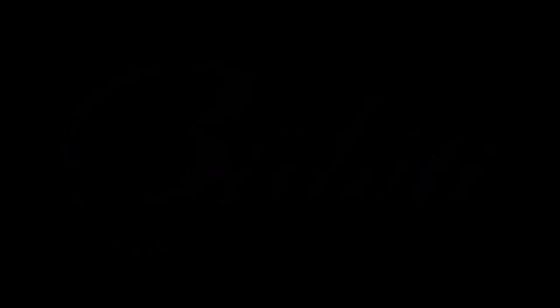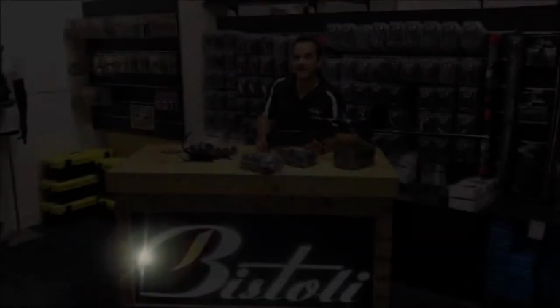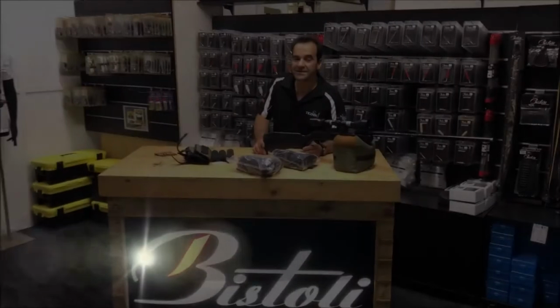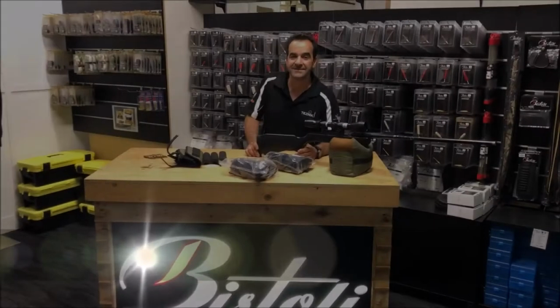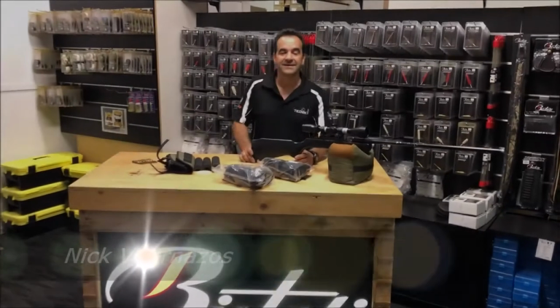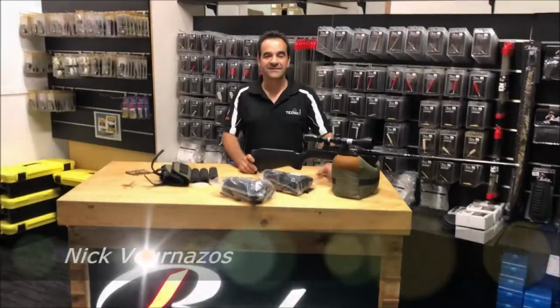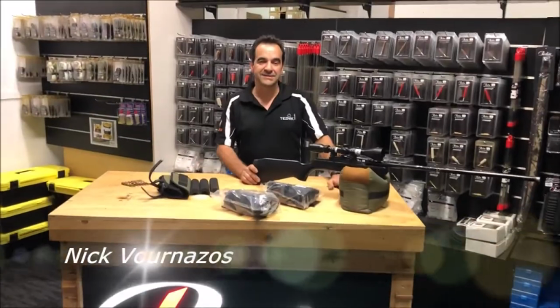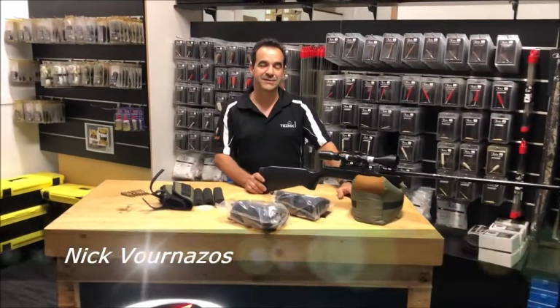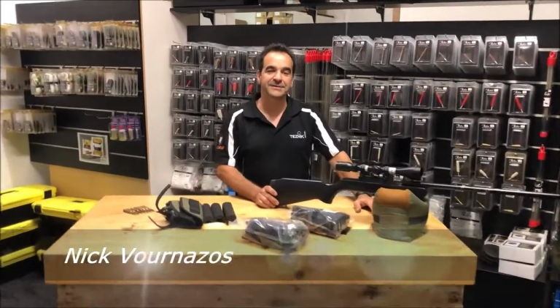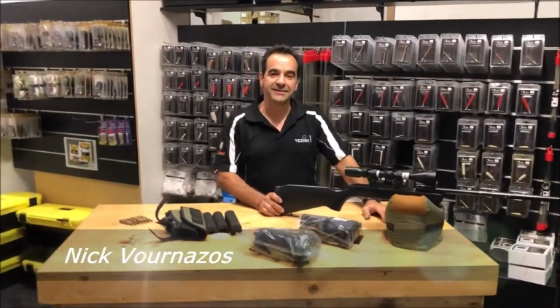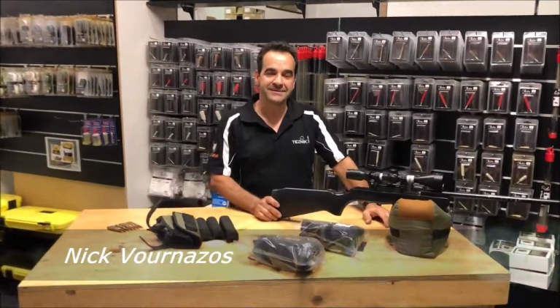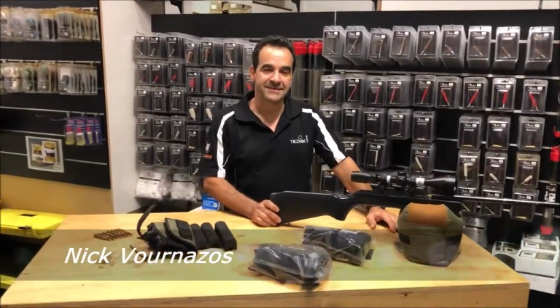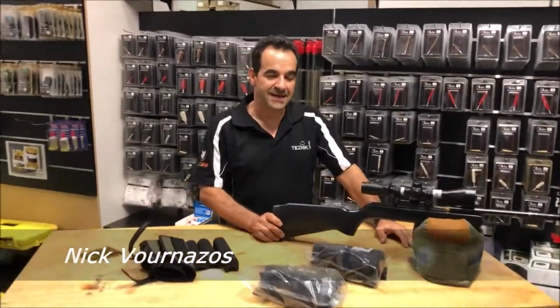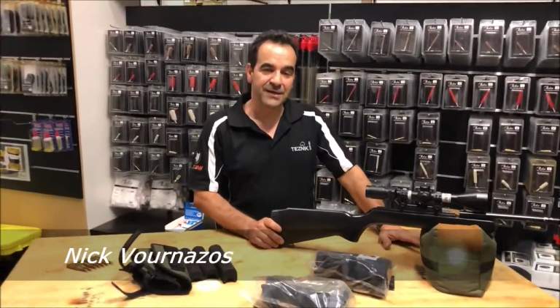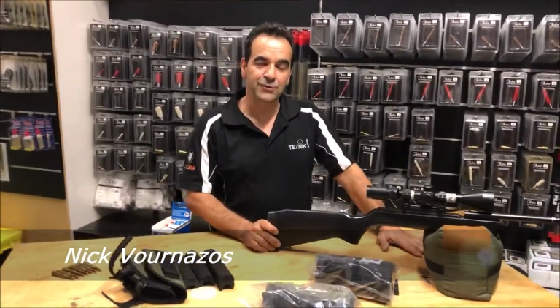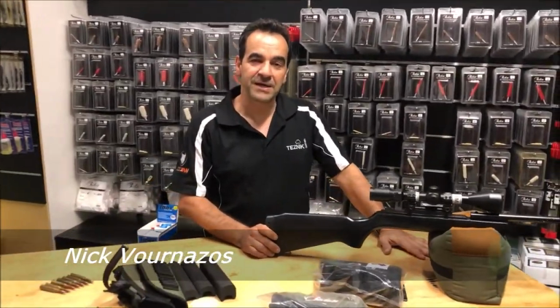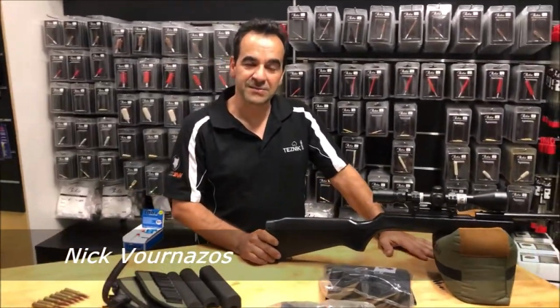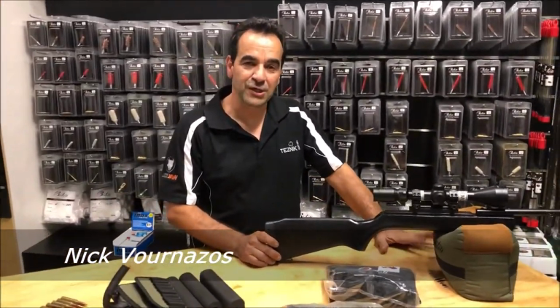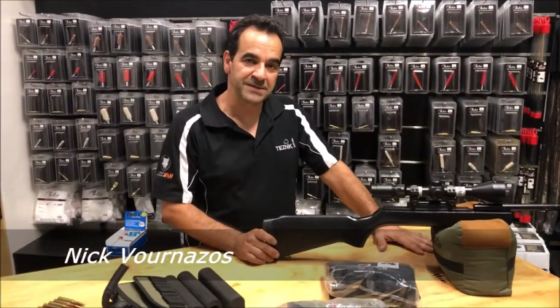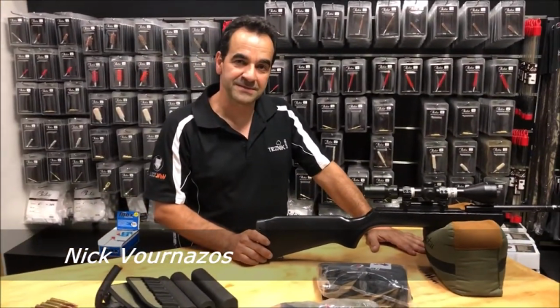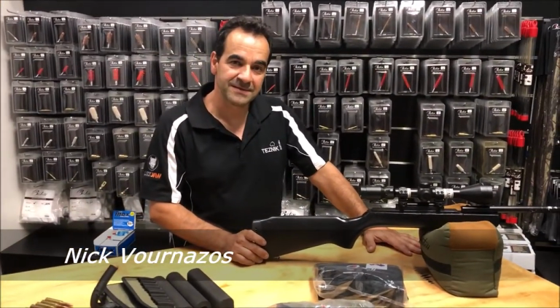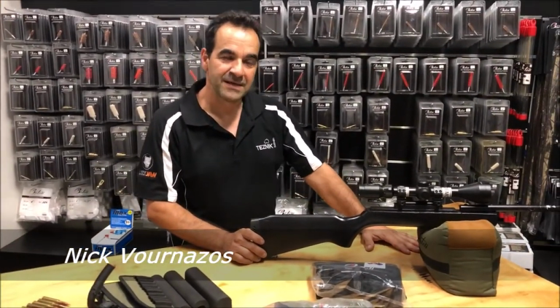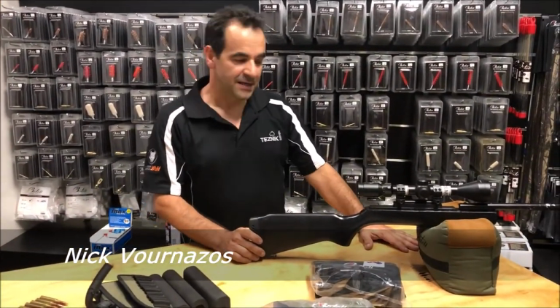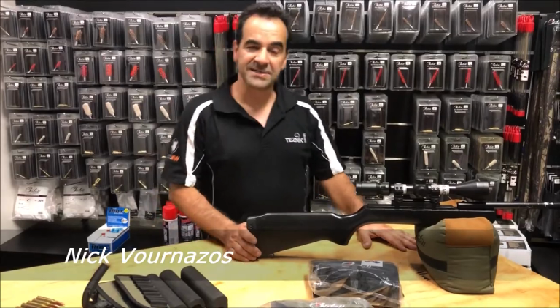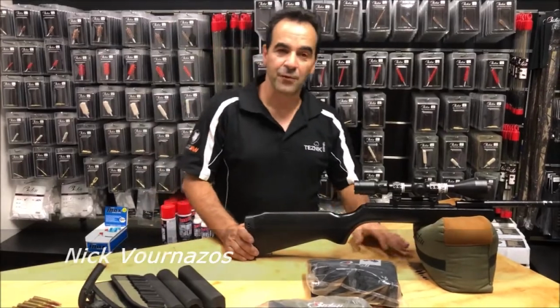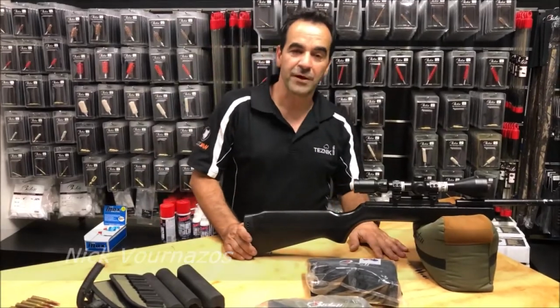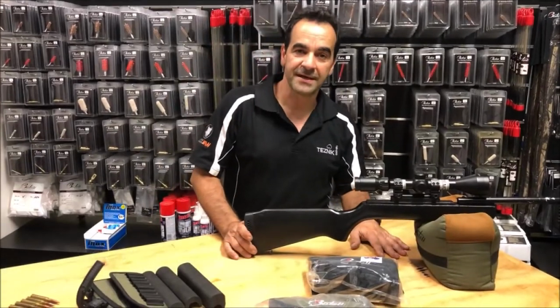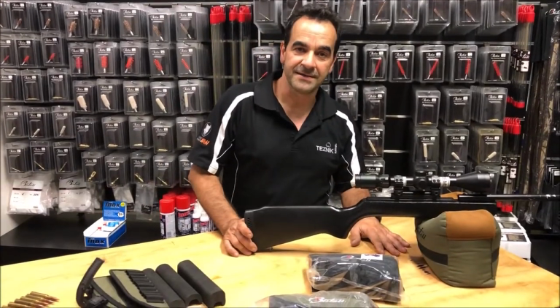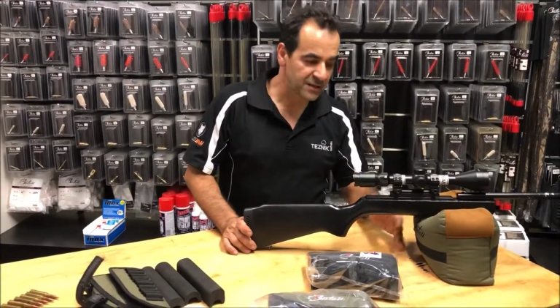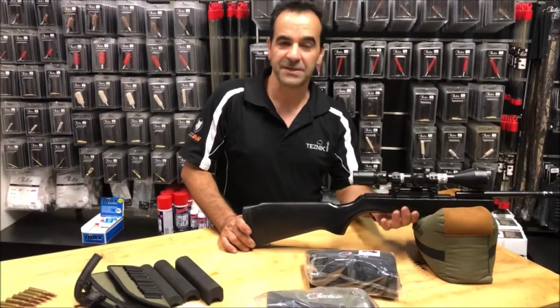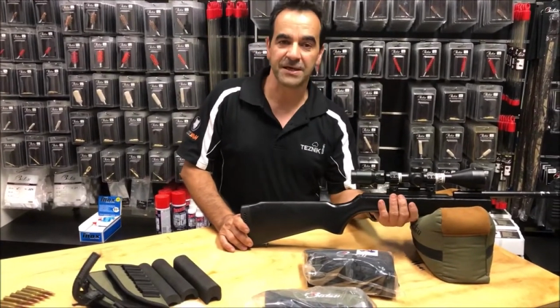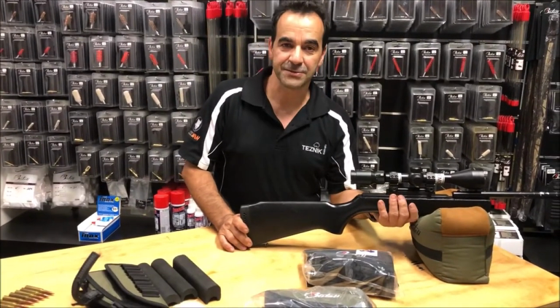Hi there guys, Nick from Teznik Australia here again. Today we're going to talk about adjustable cheek pieces. Now you may say, why do I need that? I'll simply explain to you.